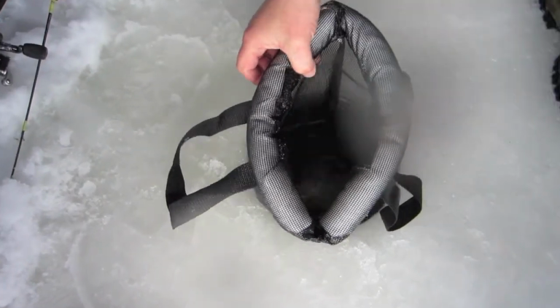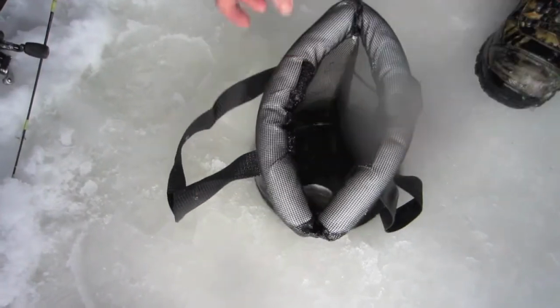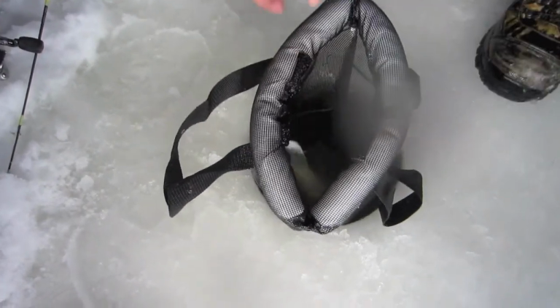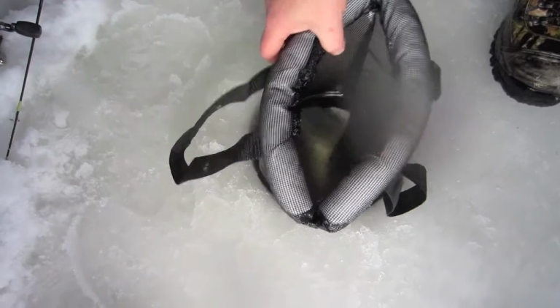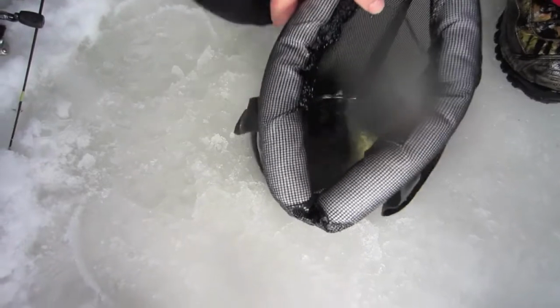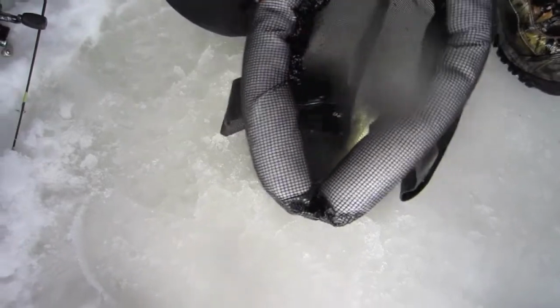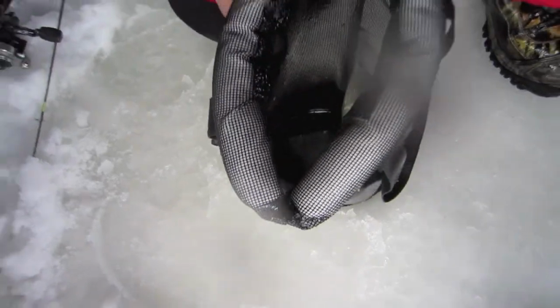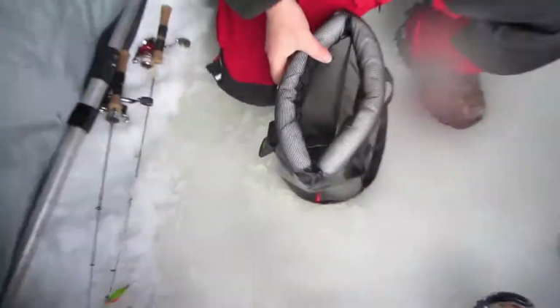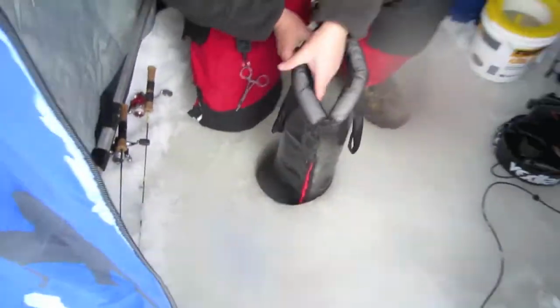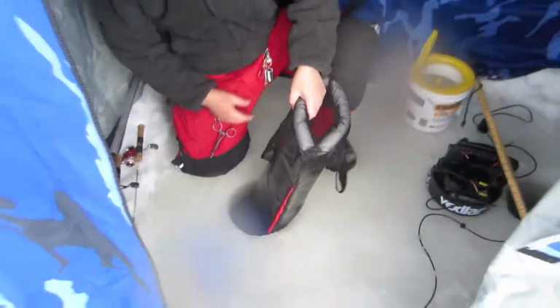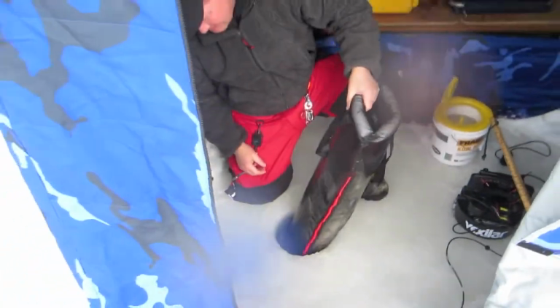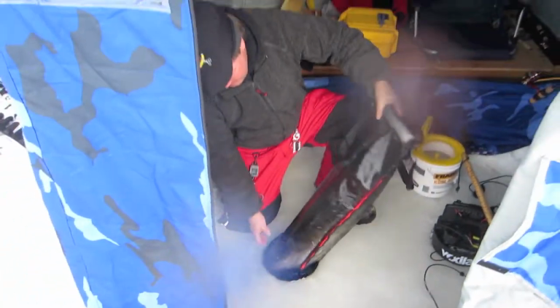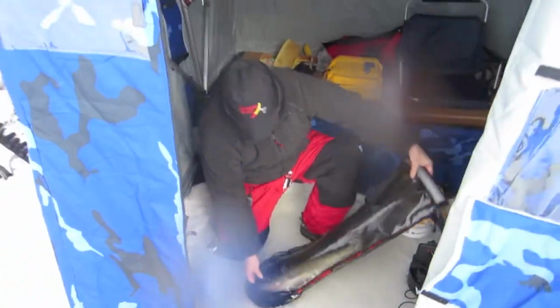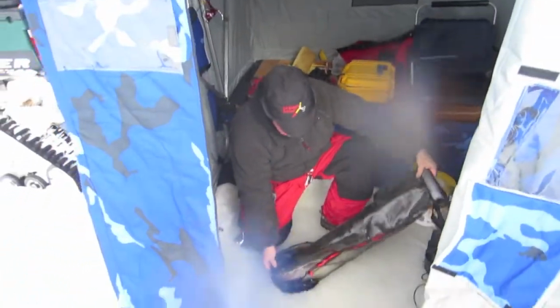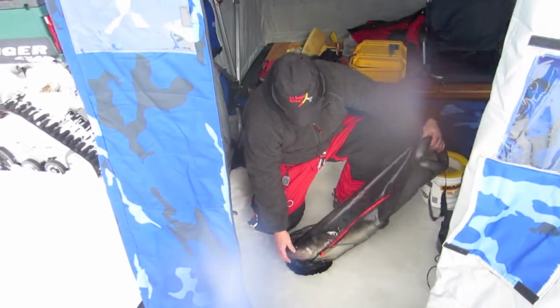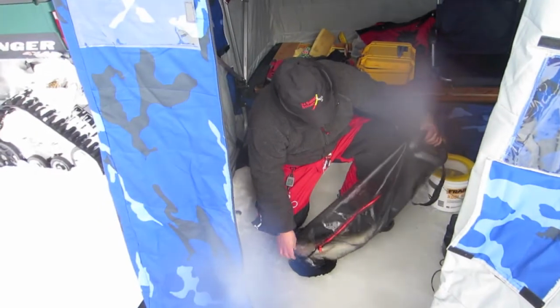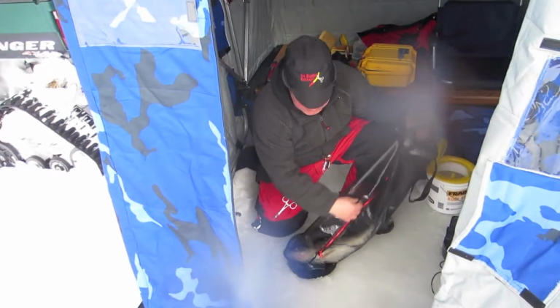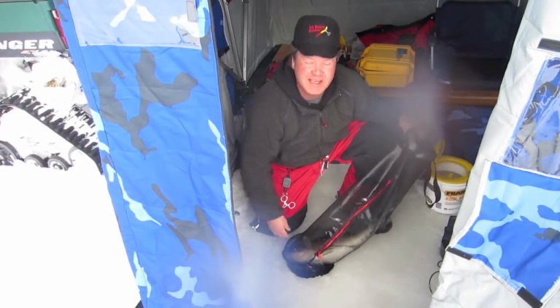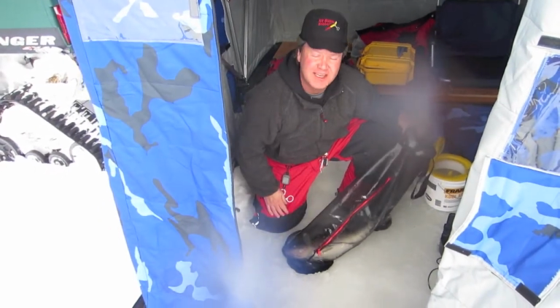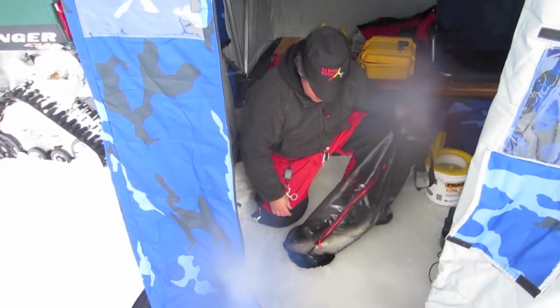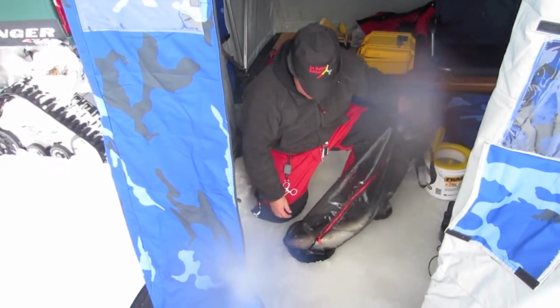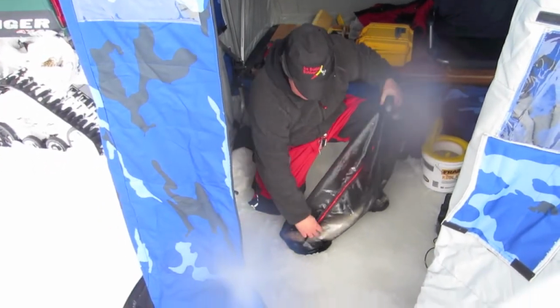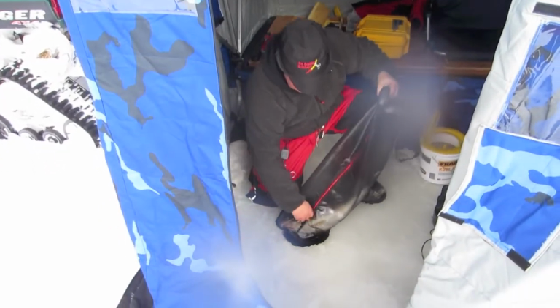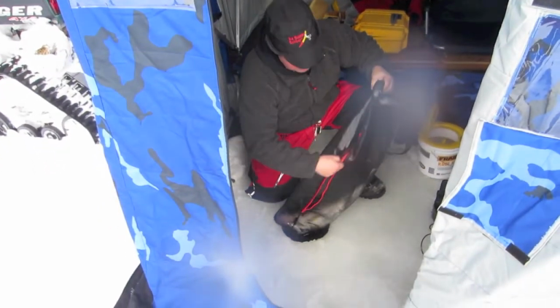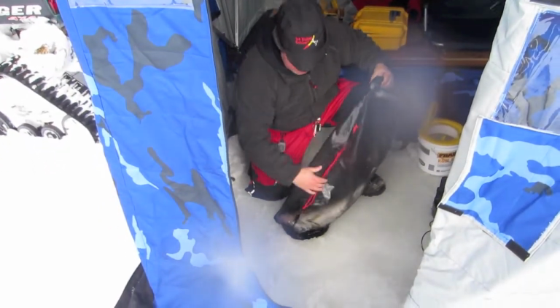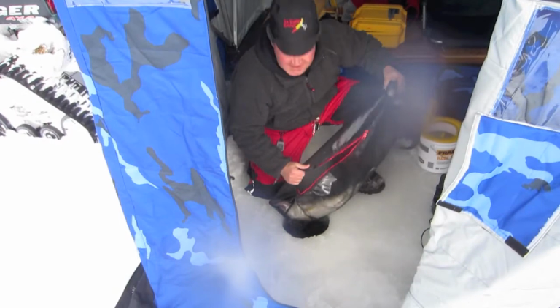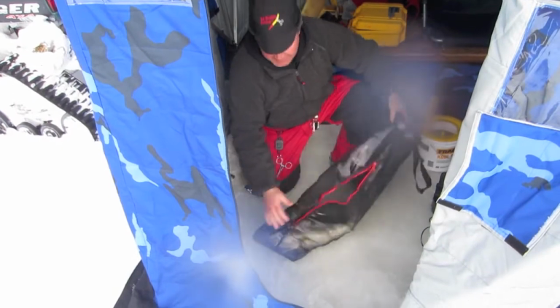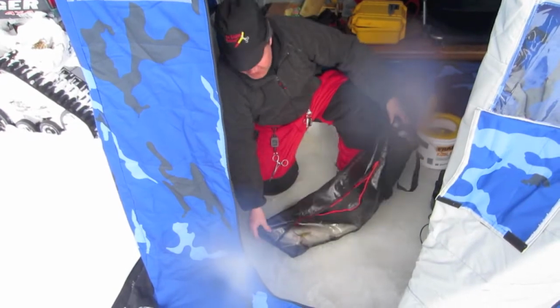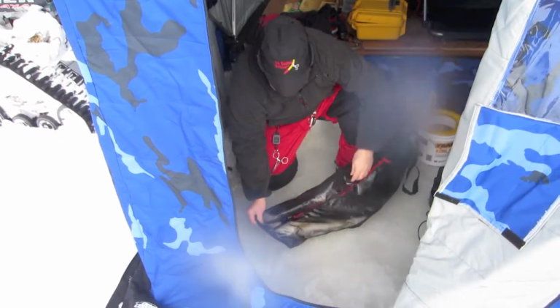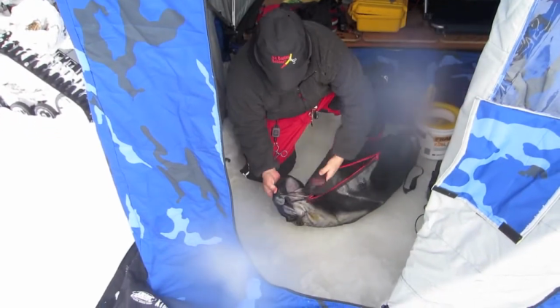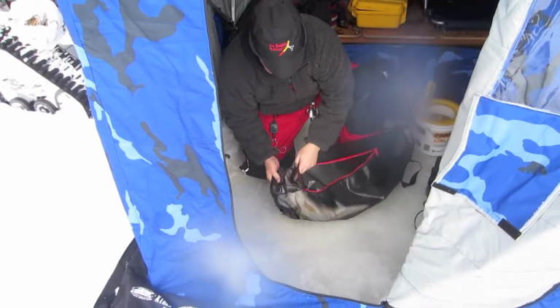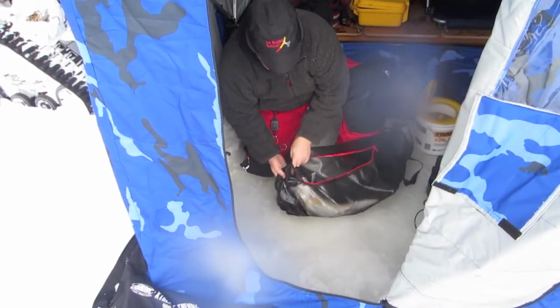It's a fish well bag from Today's Tackle. Throw your fish in — it's got a zipper on the side so you can easily dump them out. Best part is it keeps your fish fresh and alive.